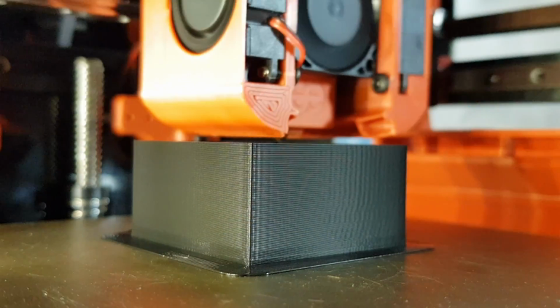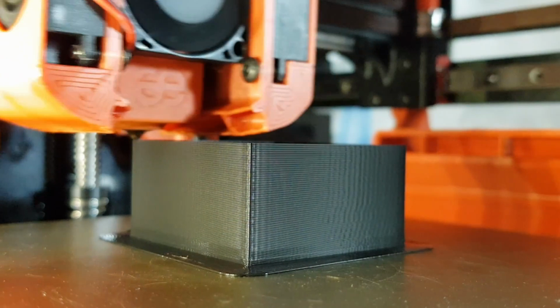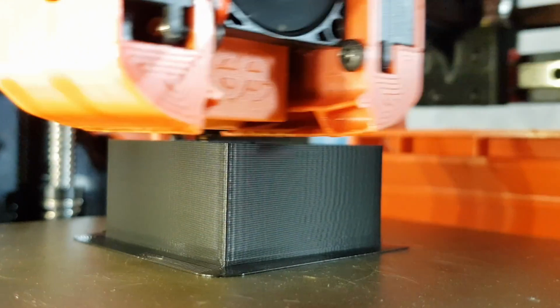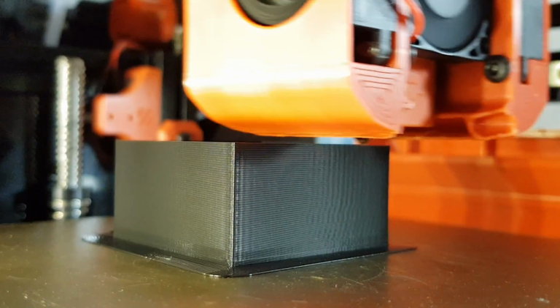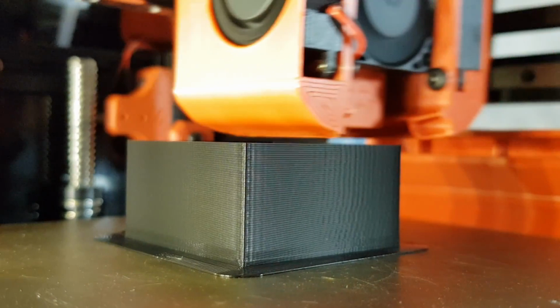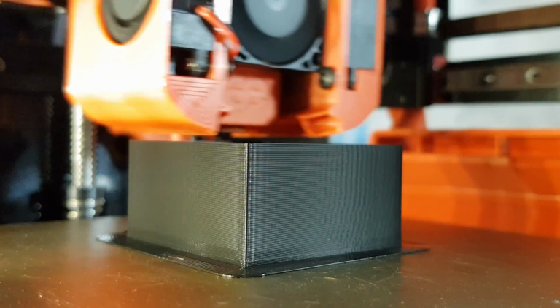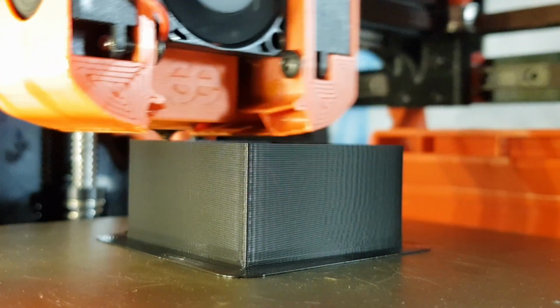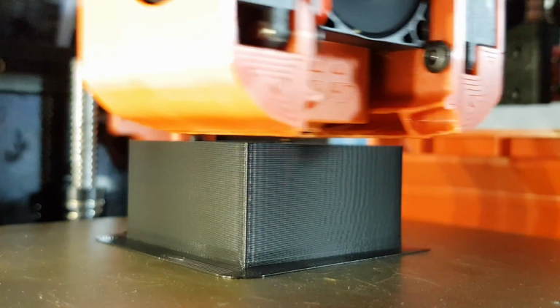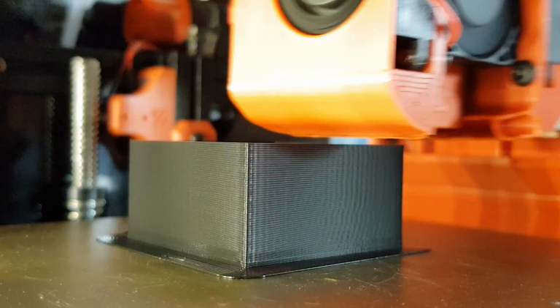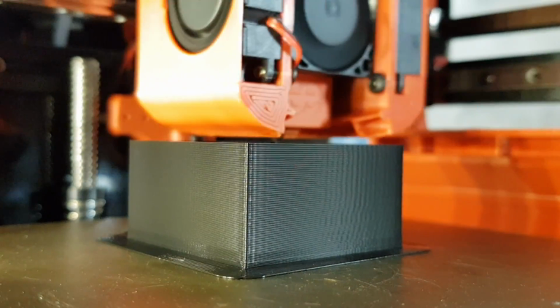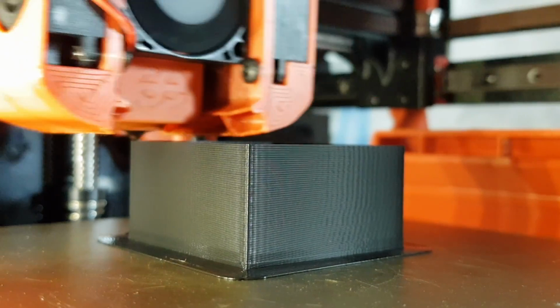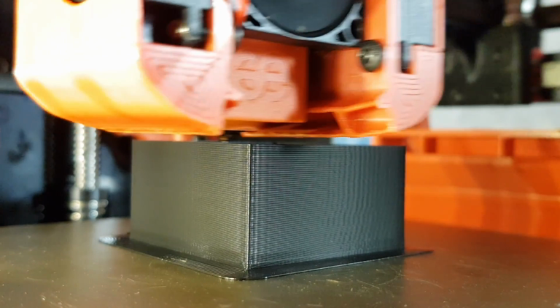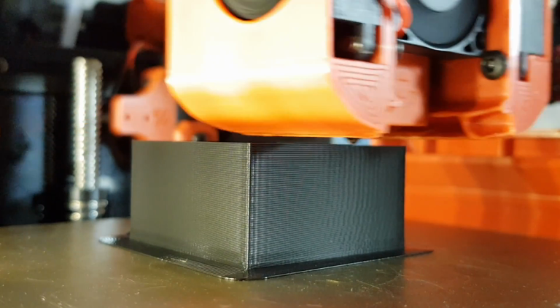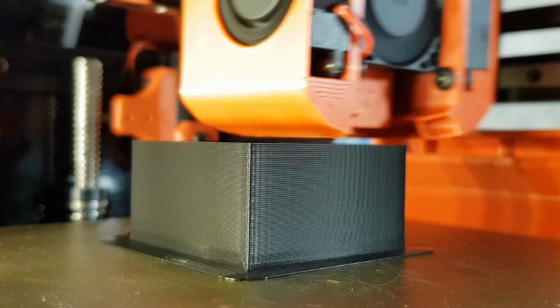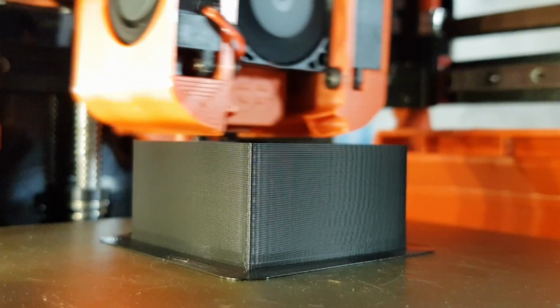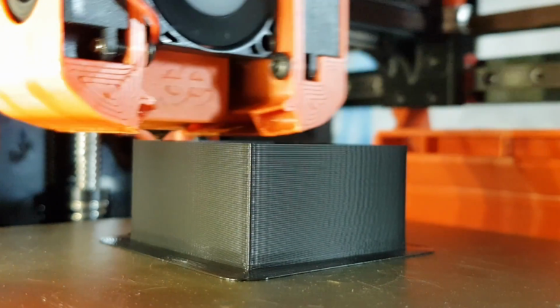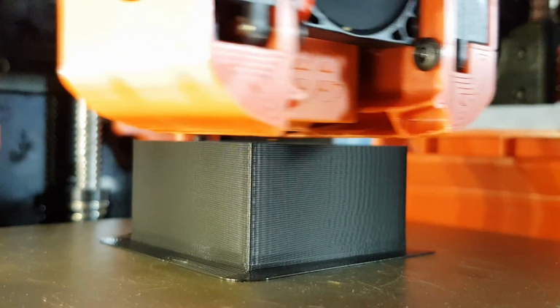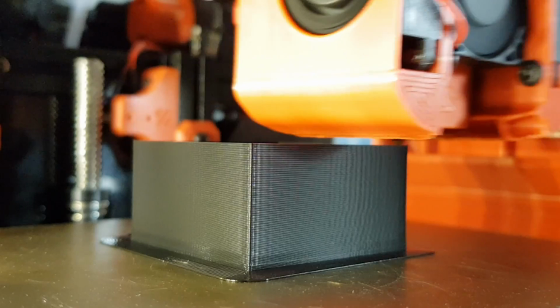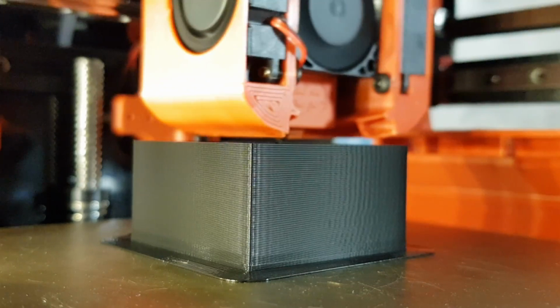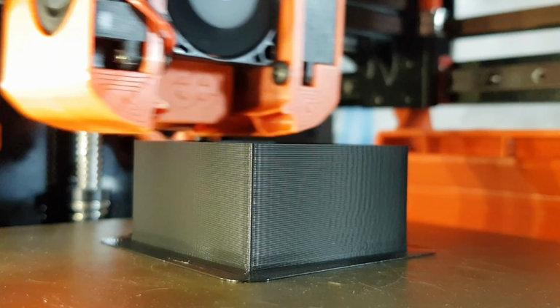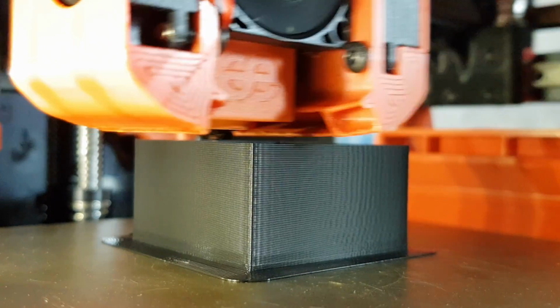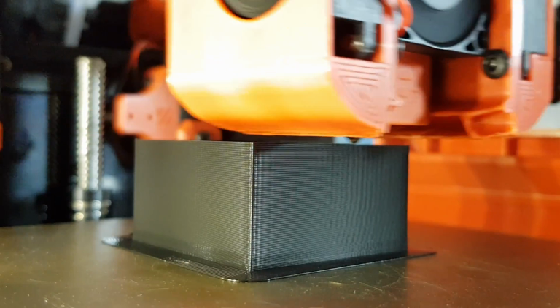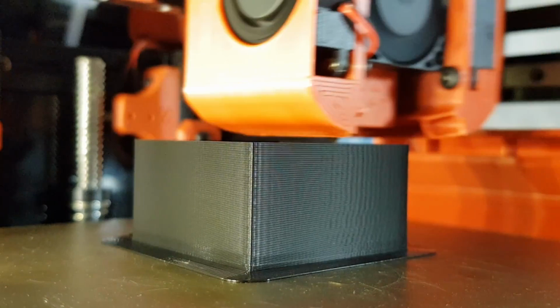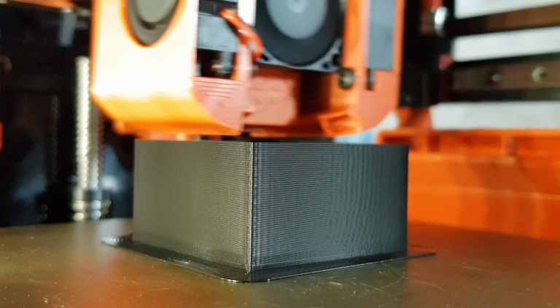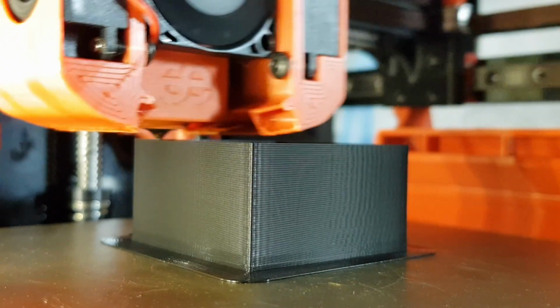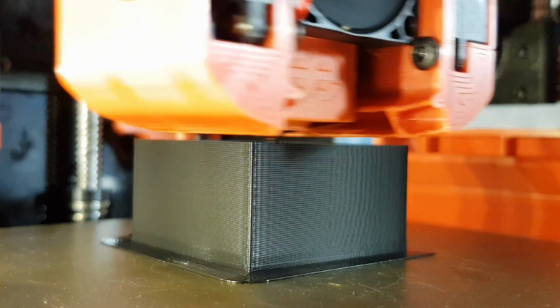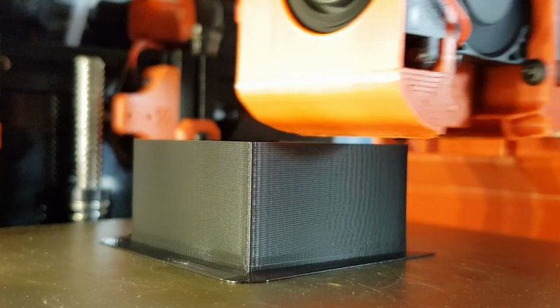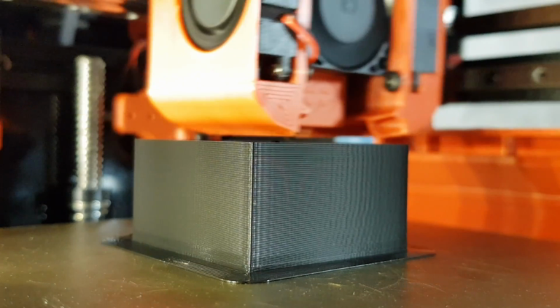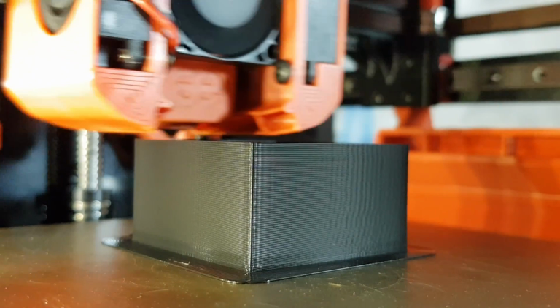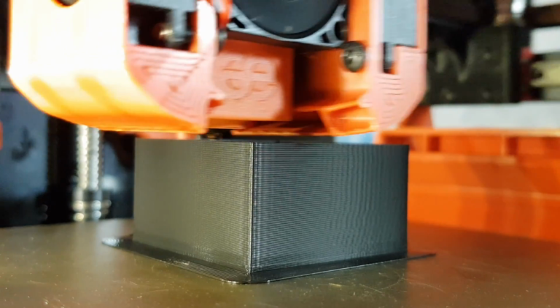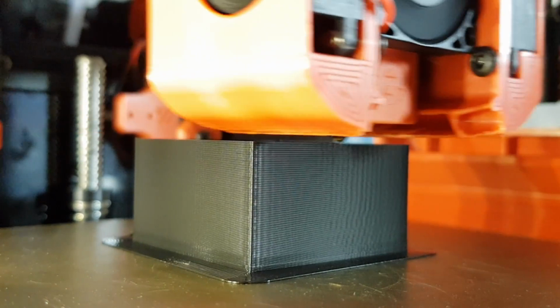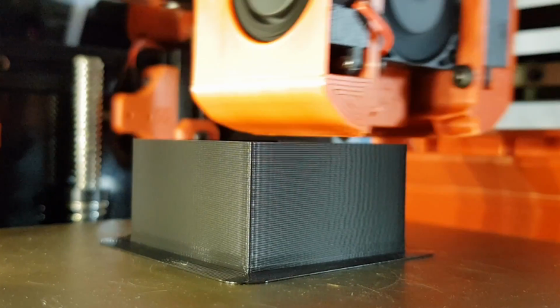Final thoughts: you could do this mod without losing bed space, but it'd be way more work. At the end of the day I think this is a simple solution for a really rigid and robust x-axis. Thanks for watching.